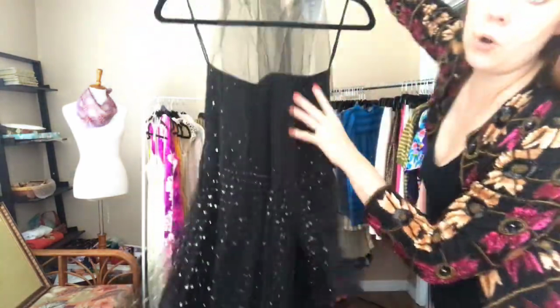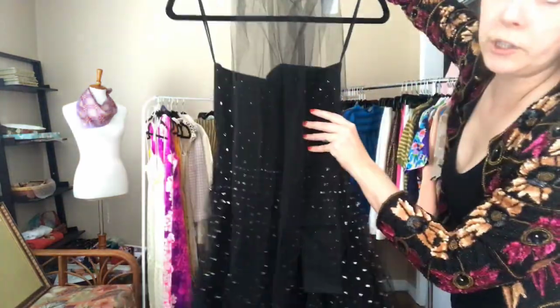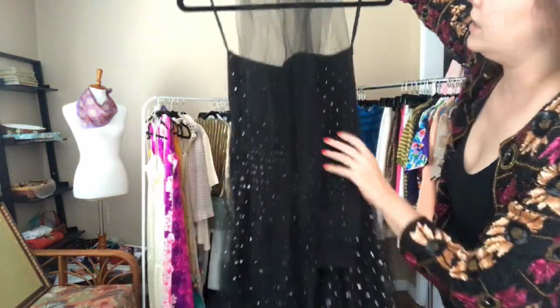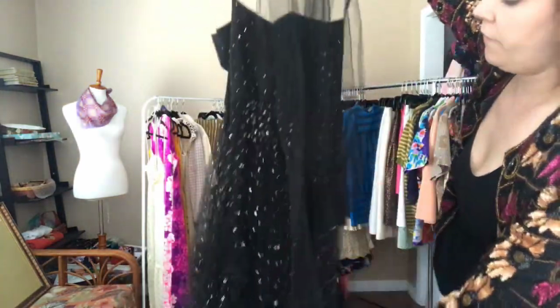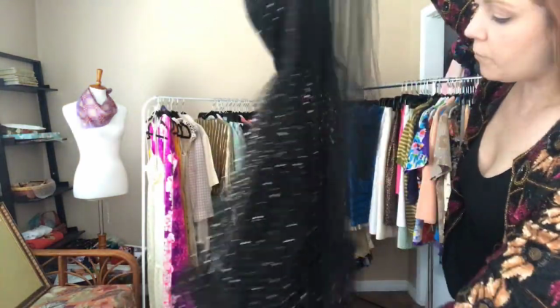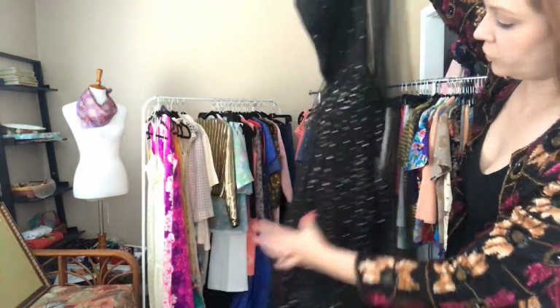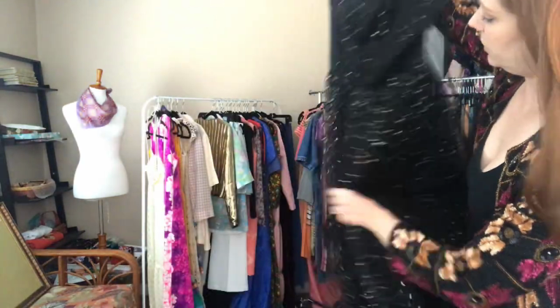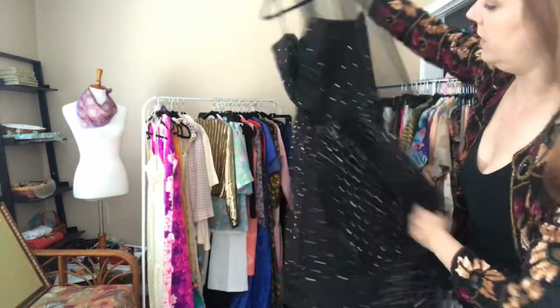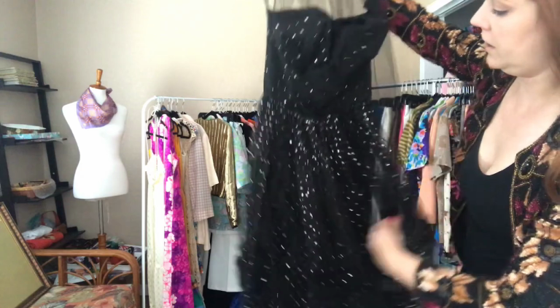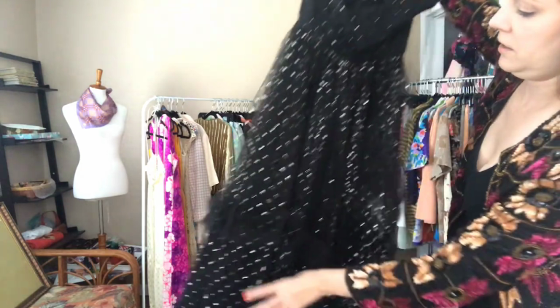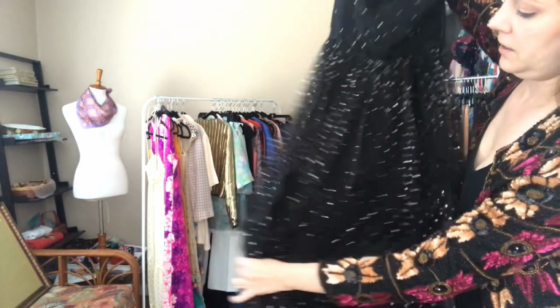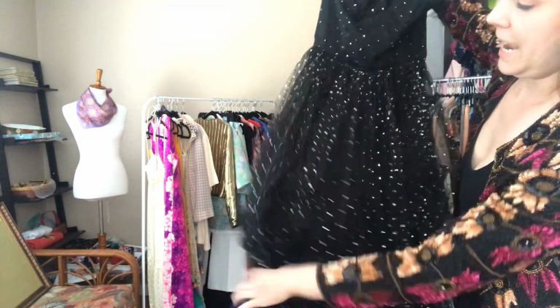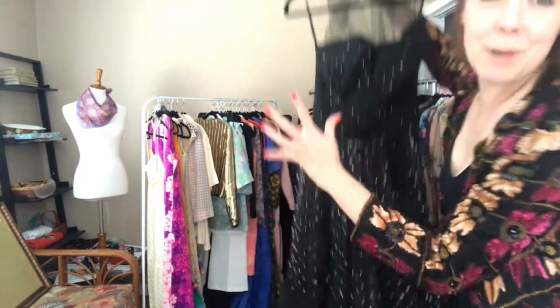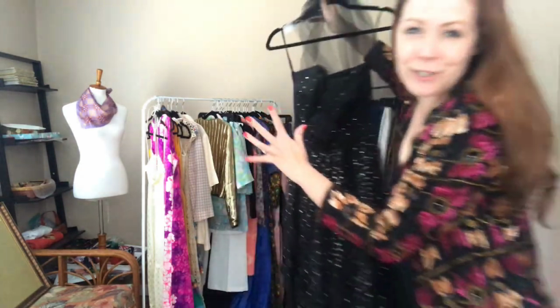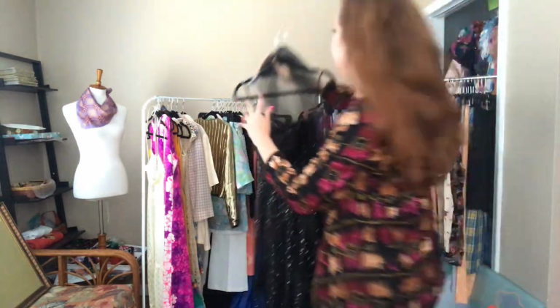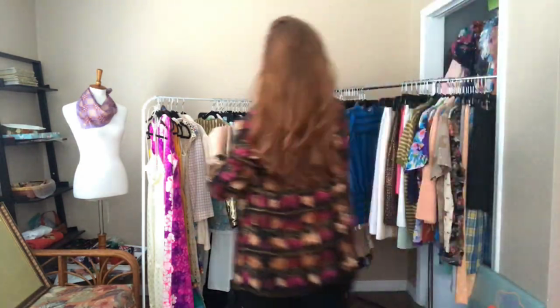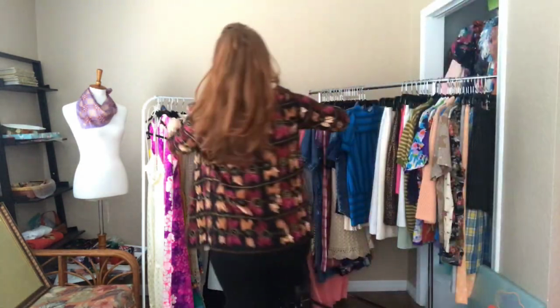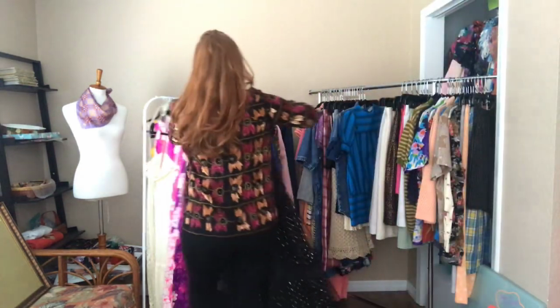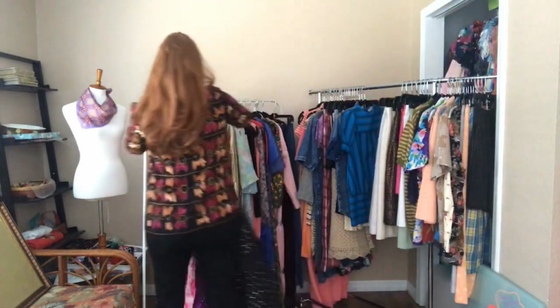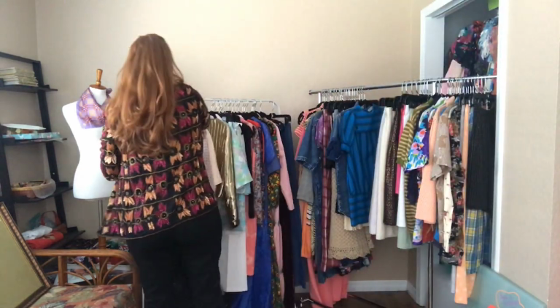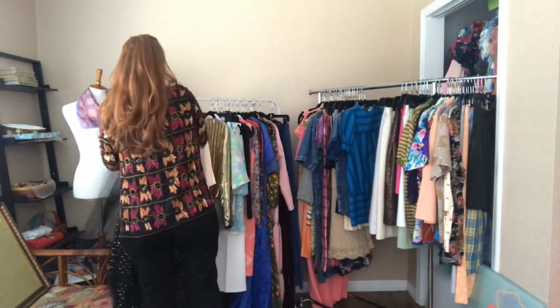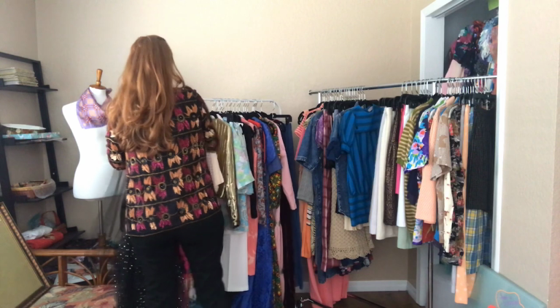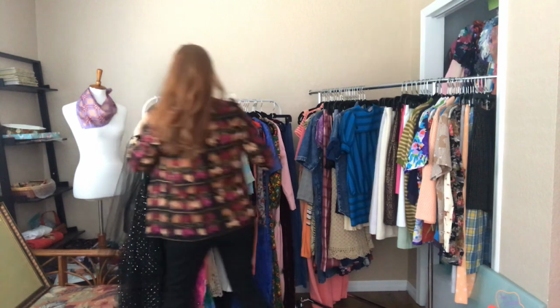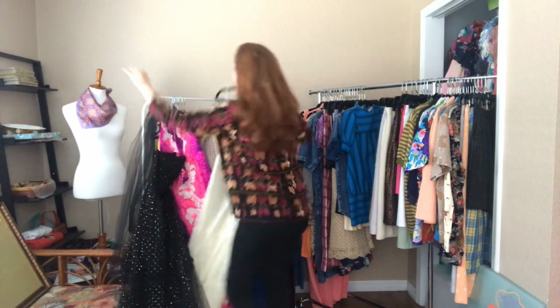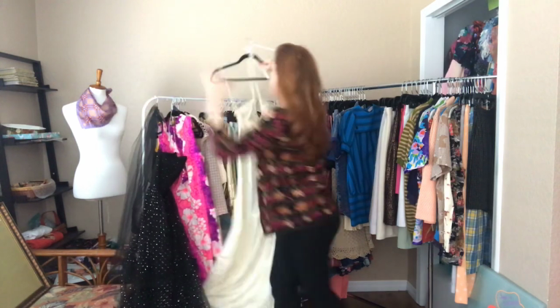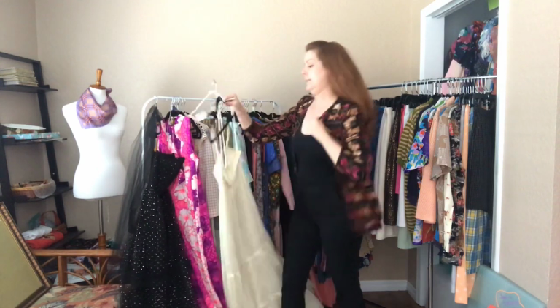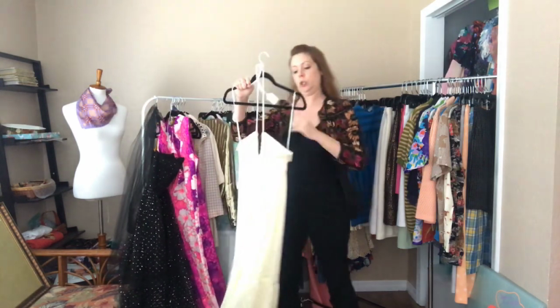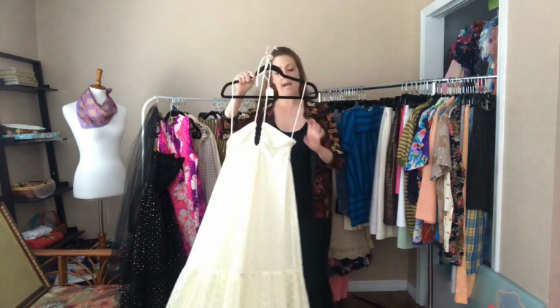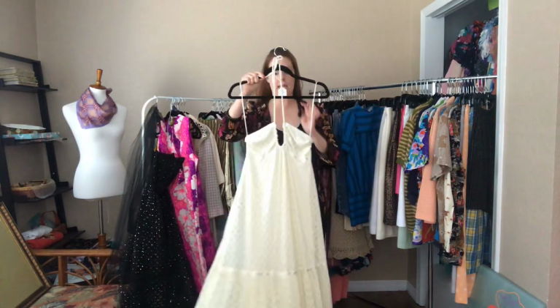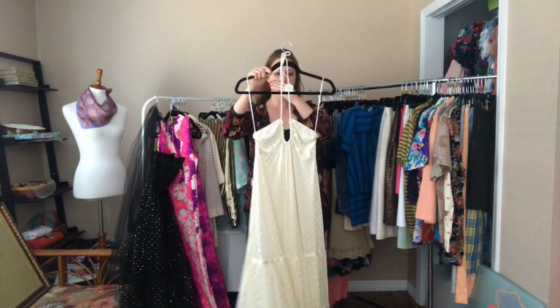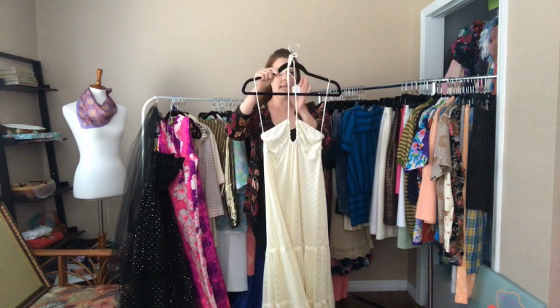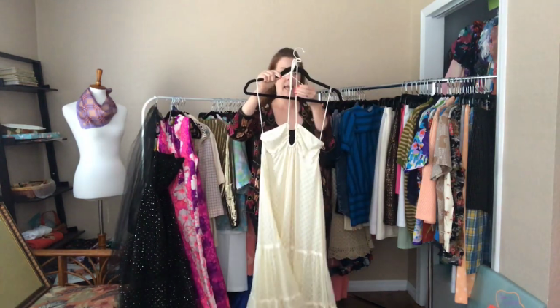It also comes with a tulle shoulder overlay — and here's a close-up — these are gold flecks all over. What a gorgeous, fun prom dress.